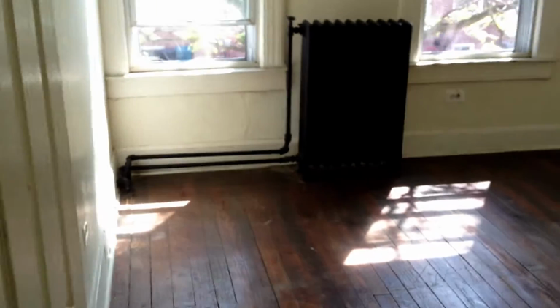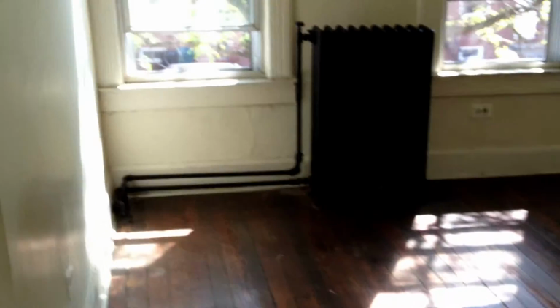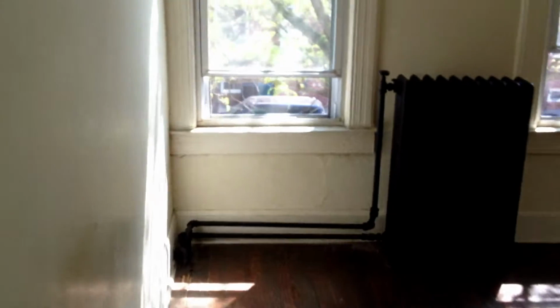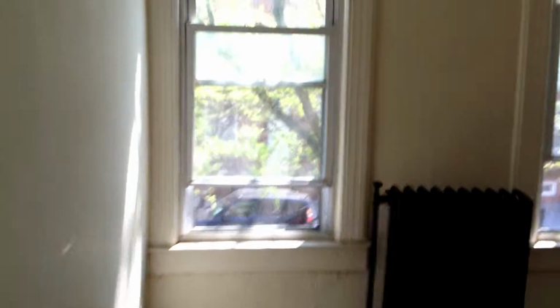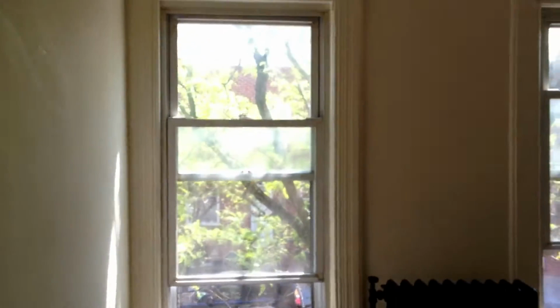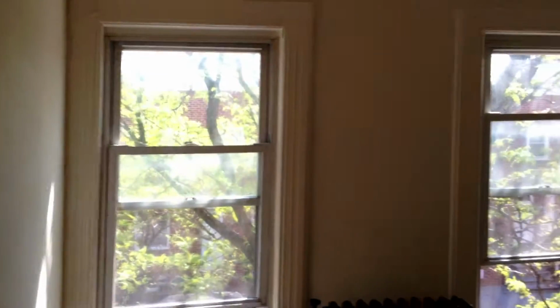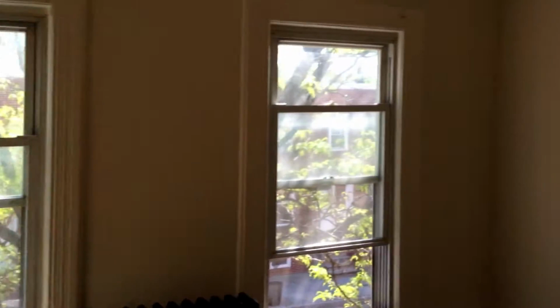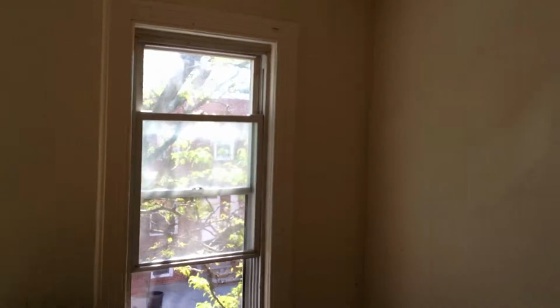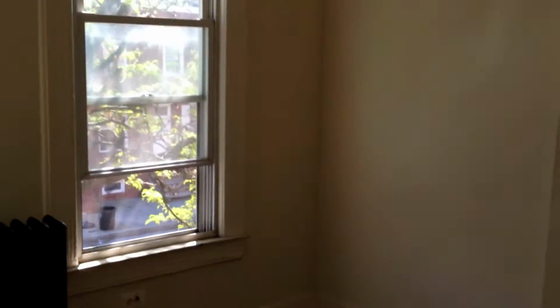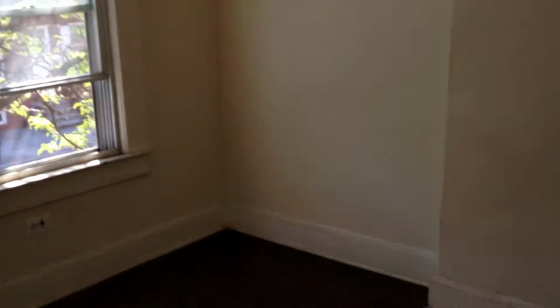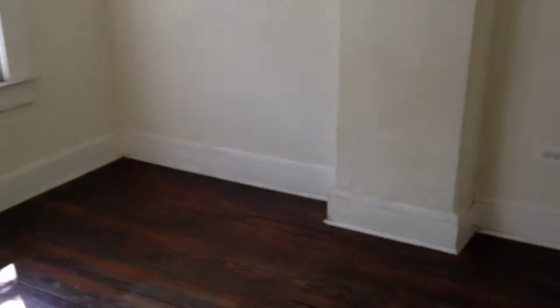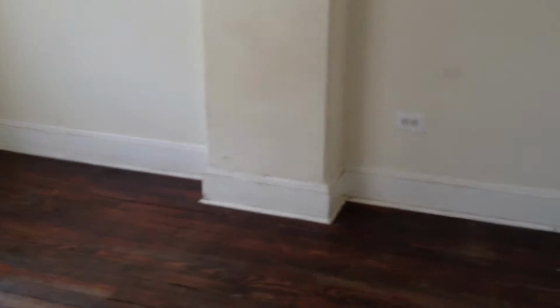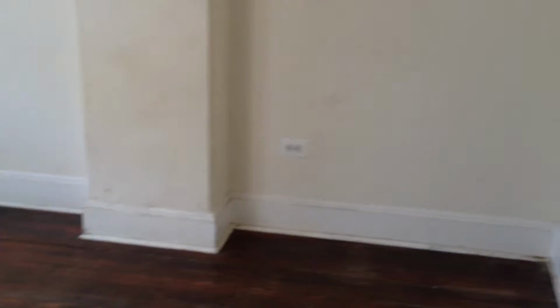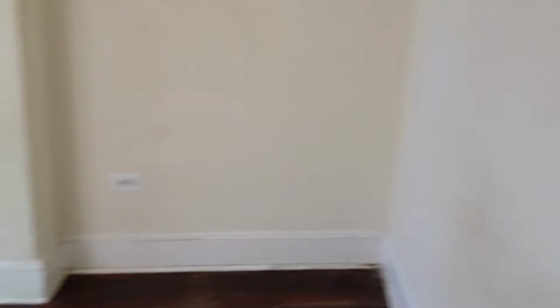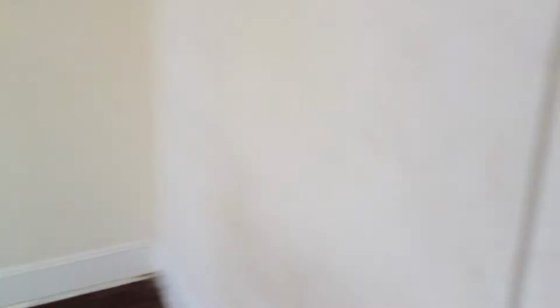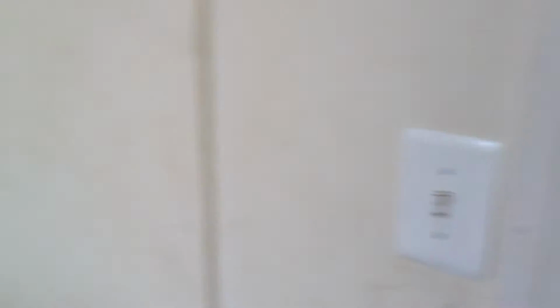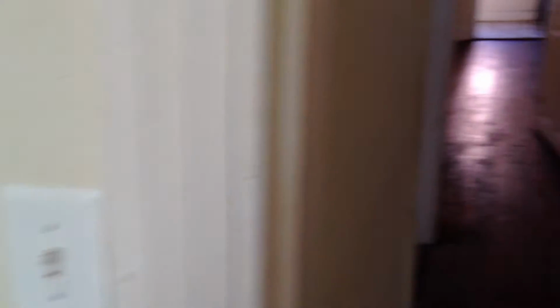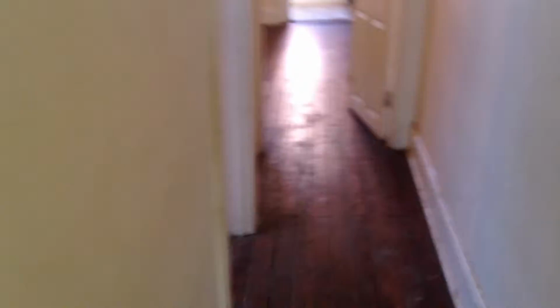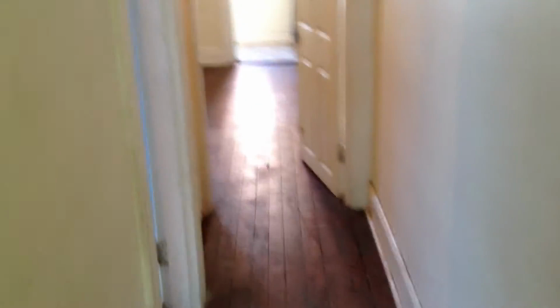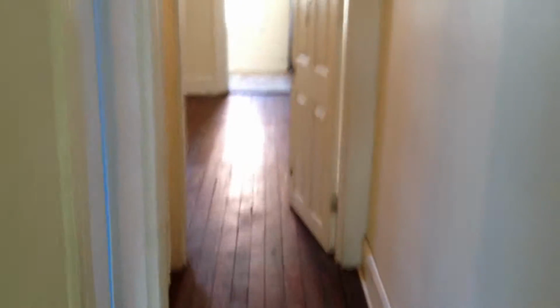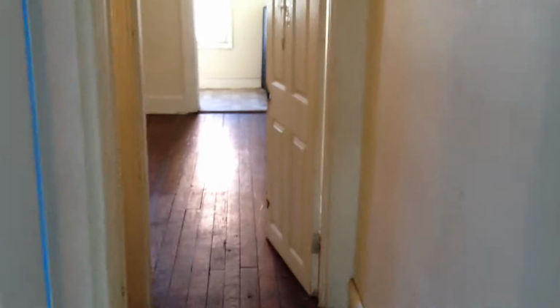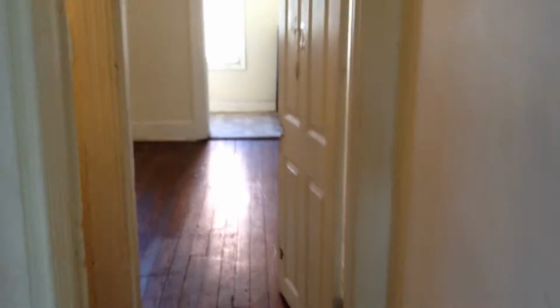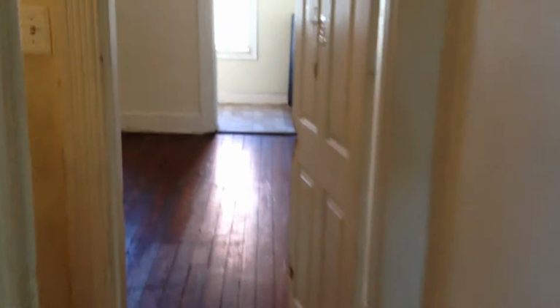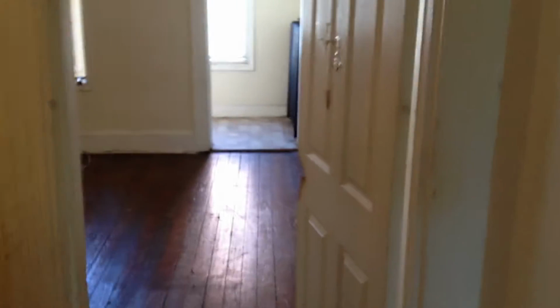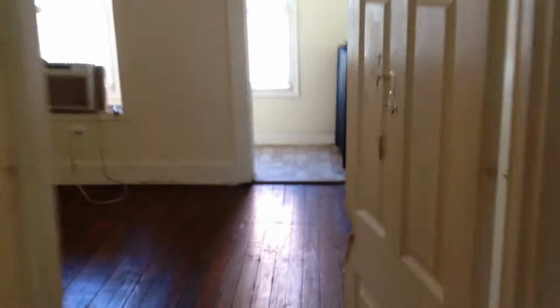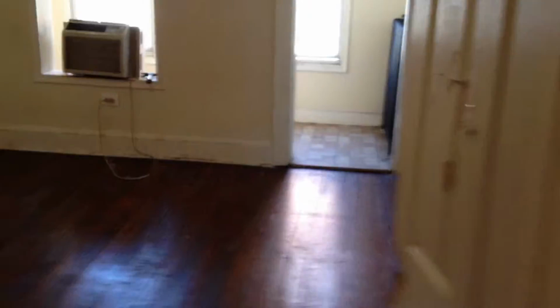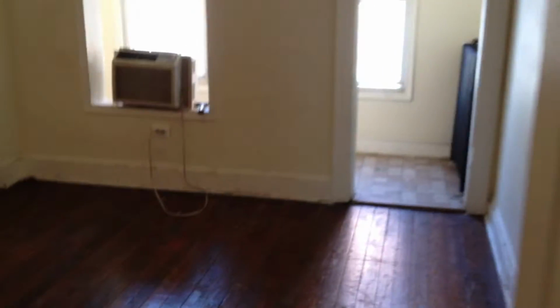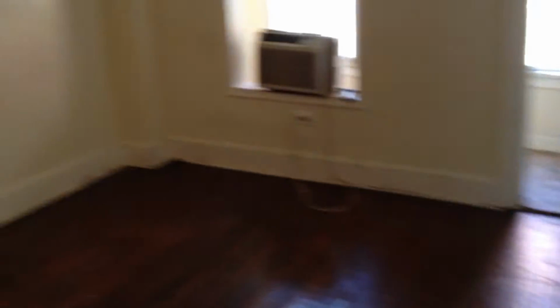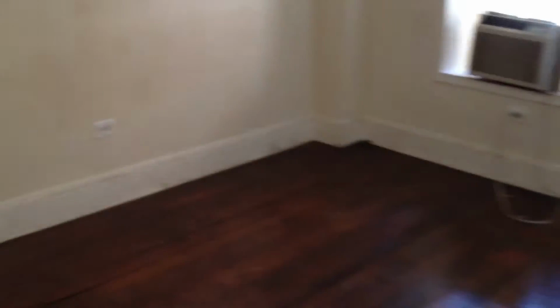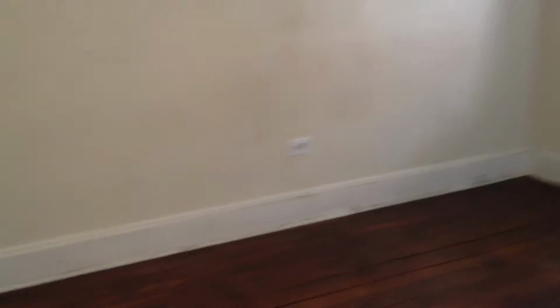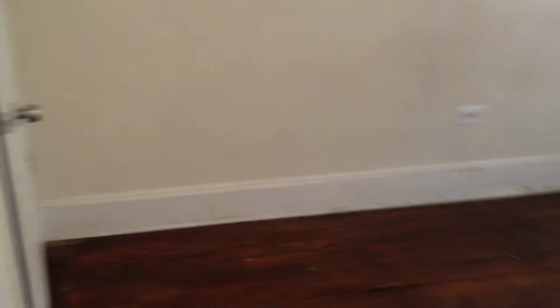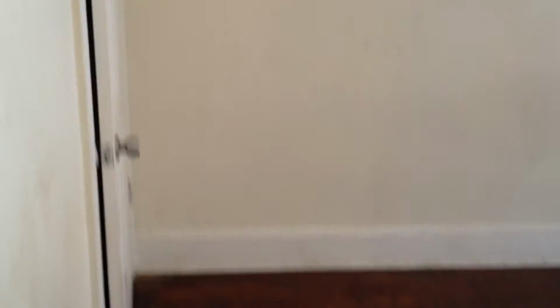The front bedroom — again, hardwood floors throughout. And the back bedroom here.